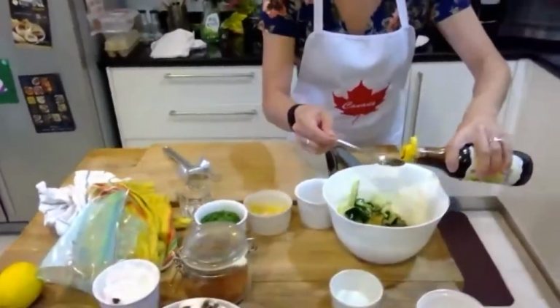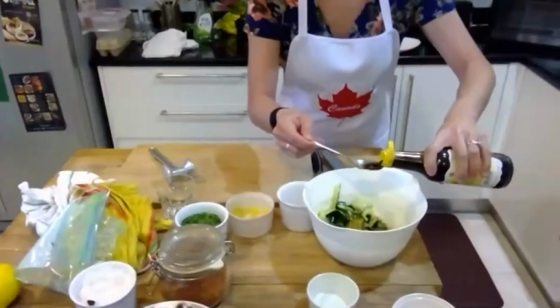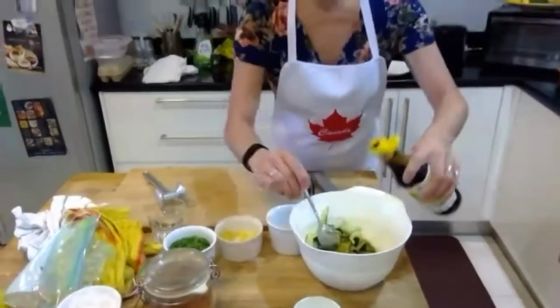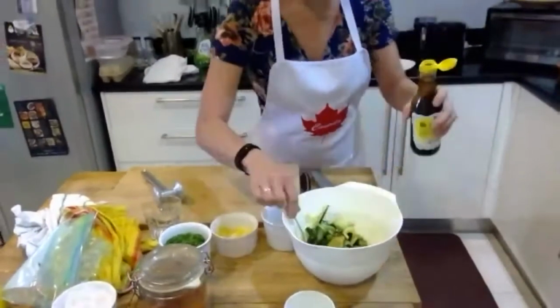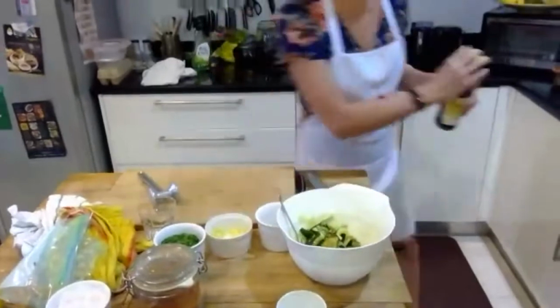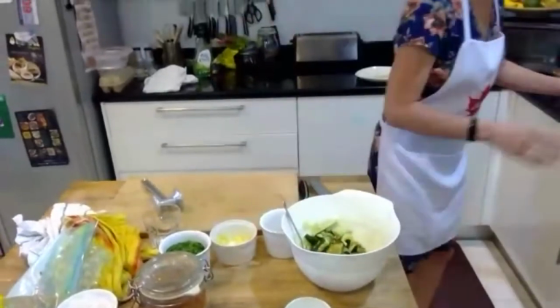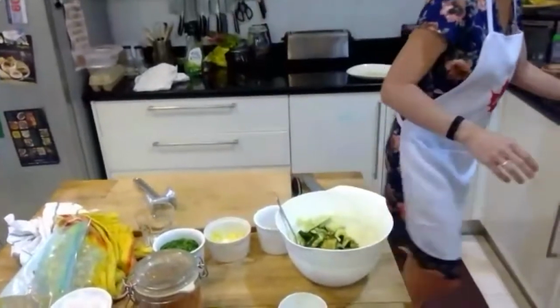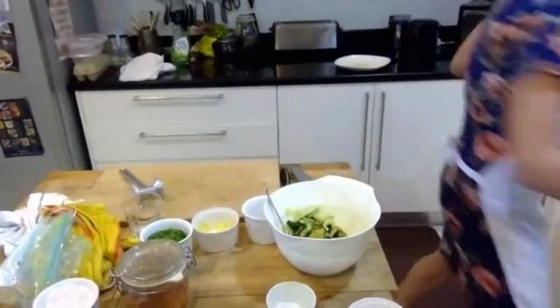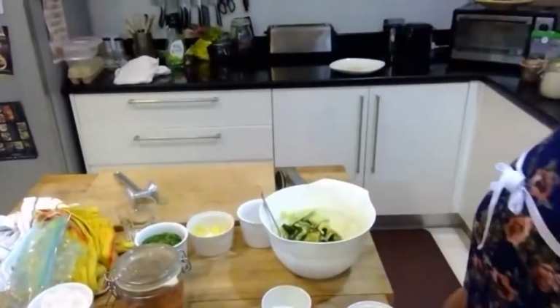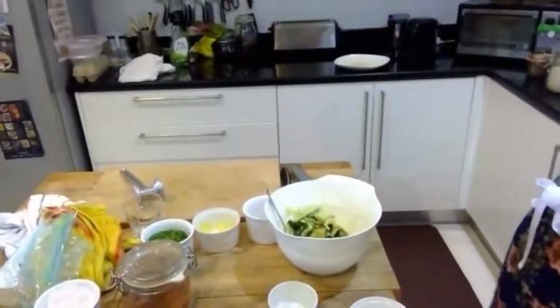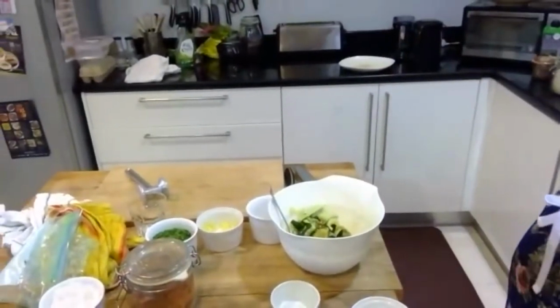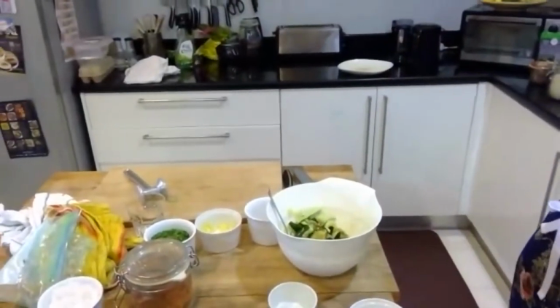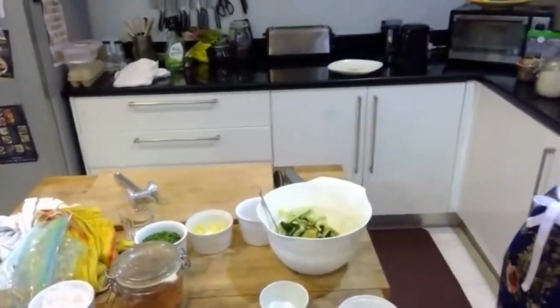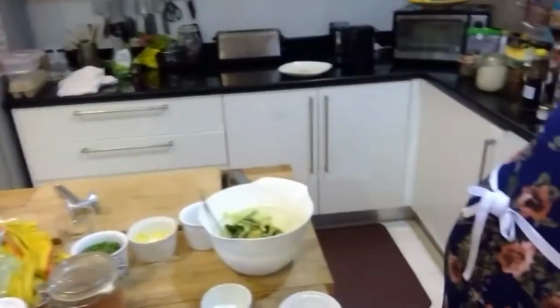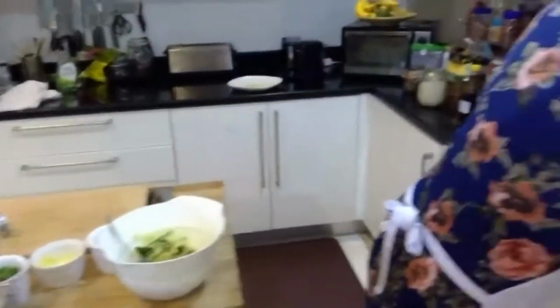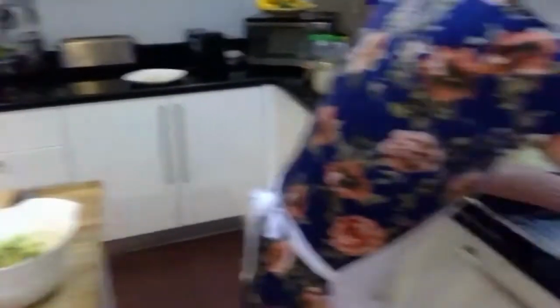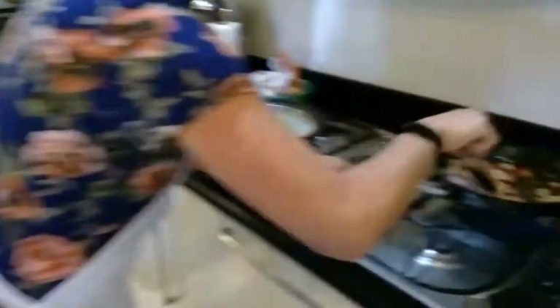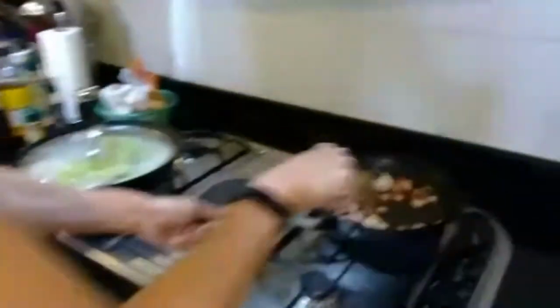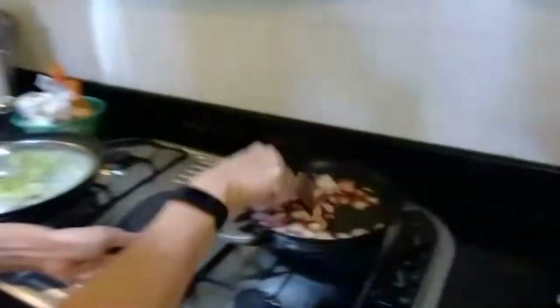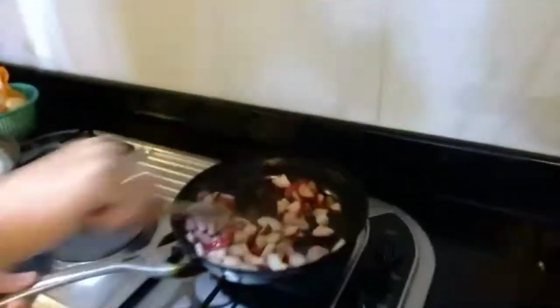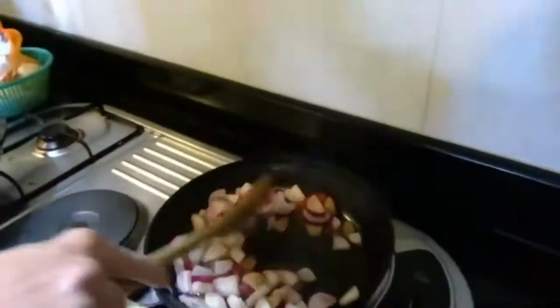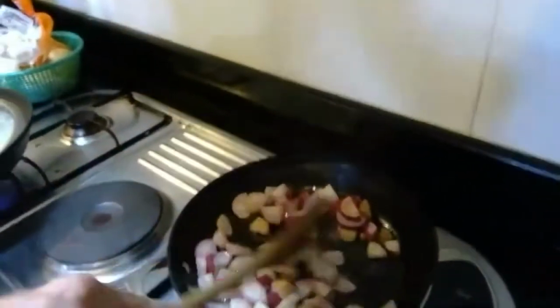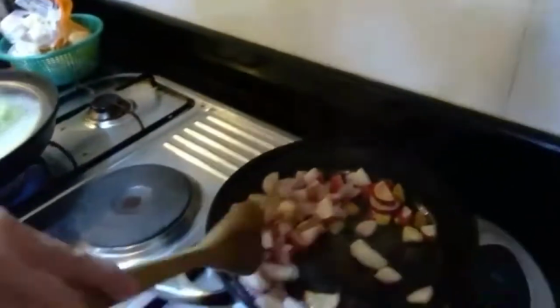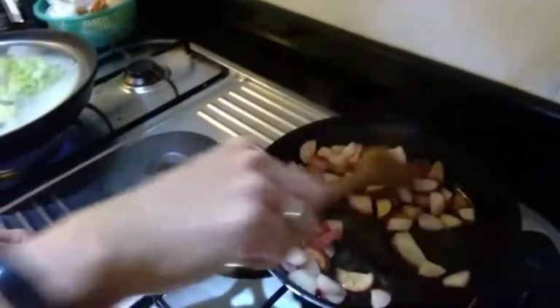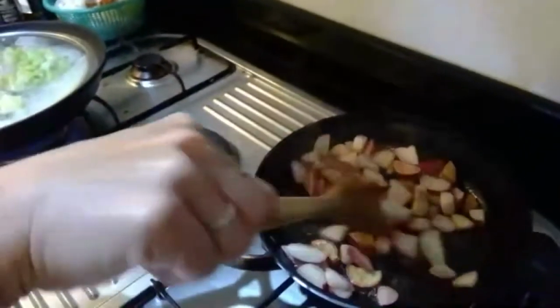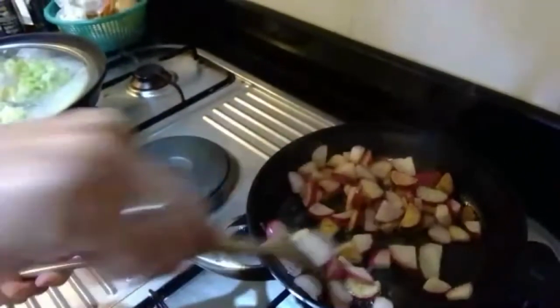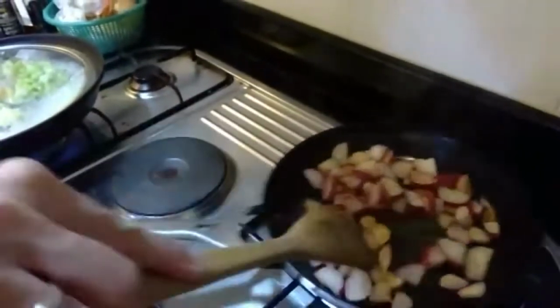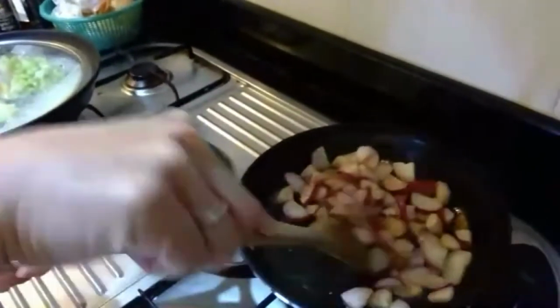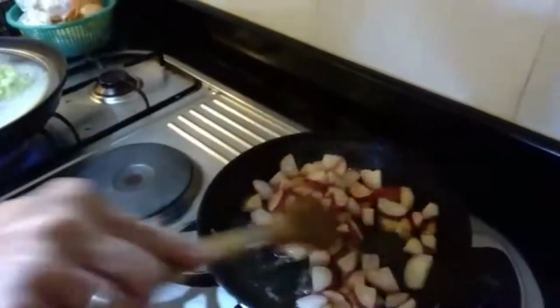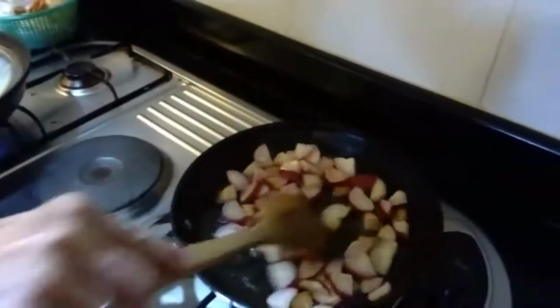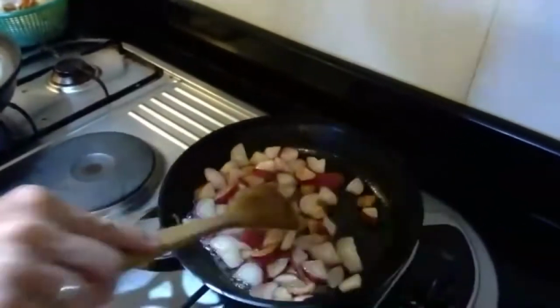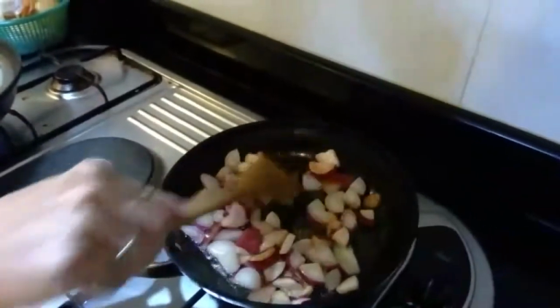I'll give my radishes a bit of a stir. You'll see that they can get a little bit brown, which is great — radishes actually have a bit of sugar in them.